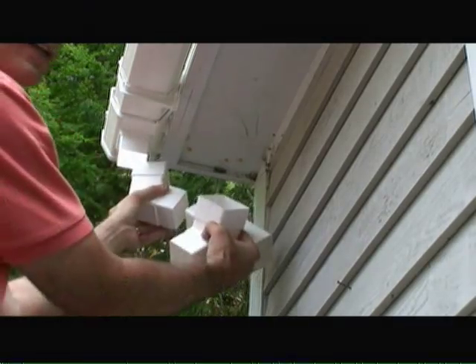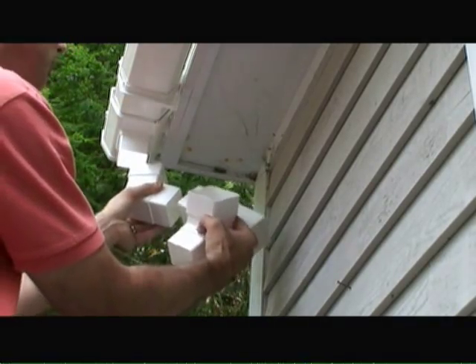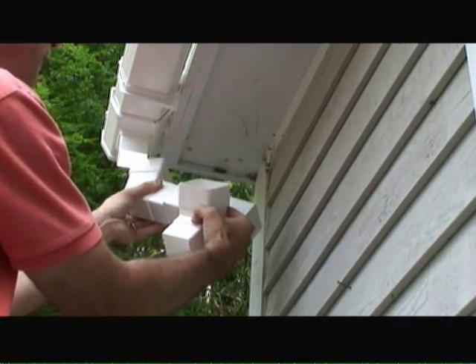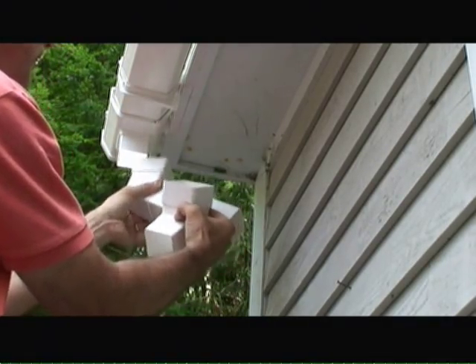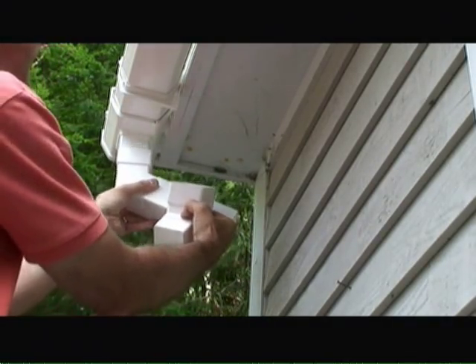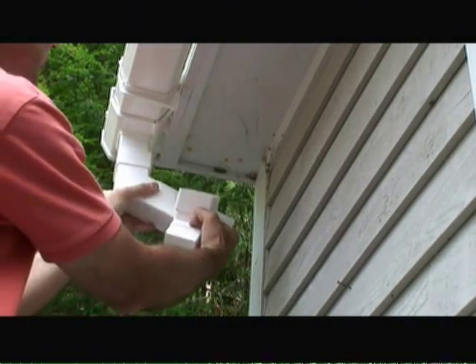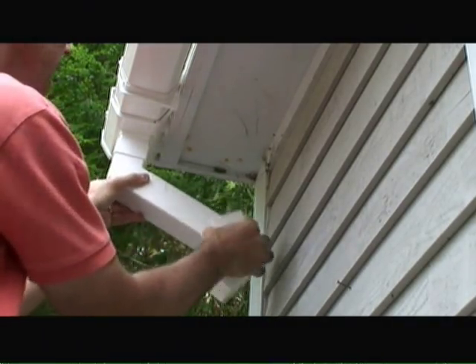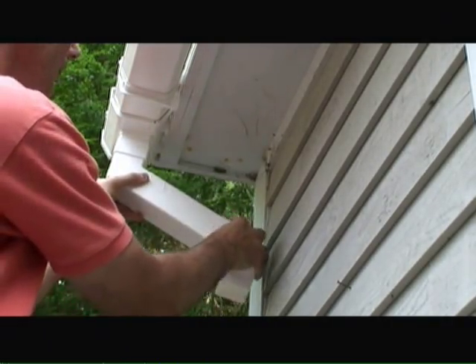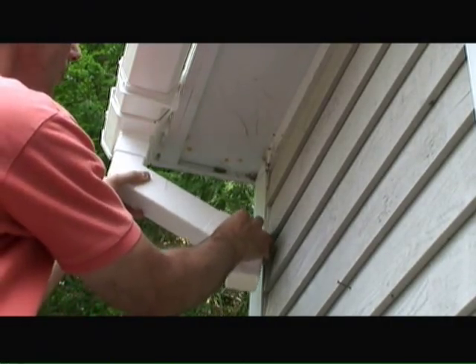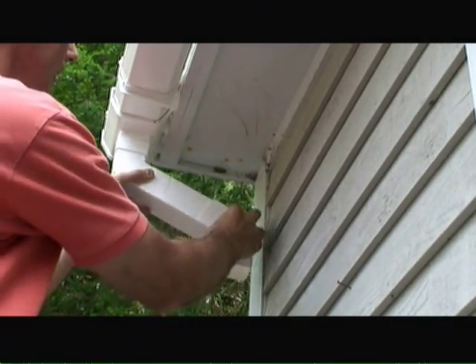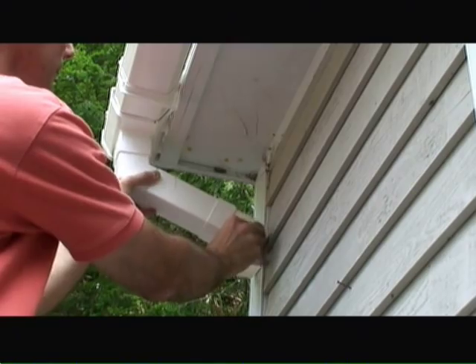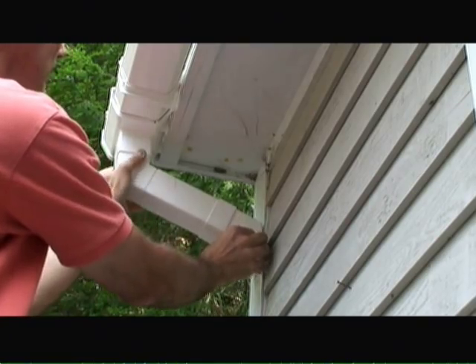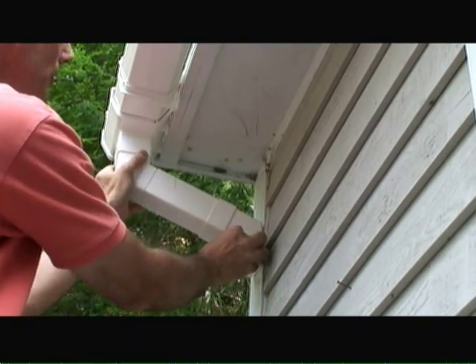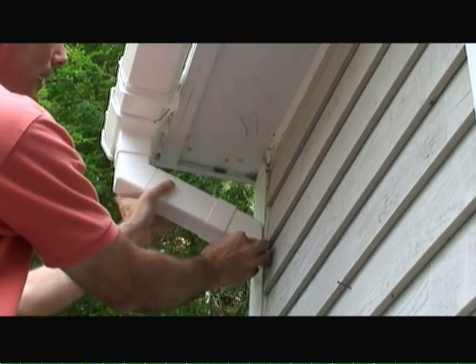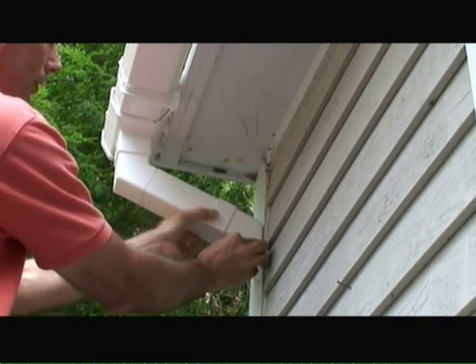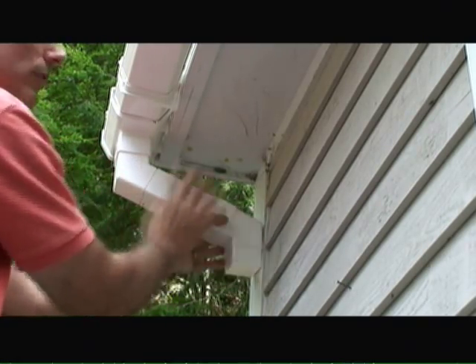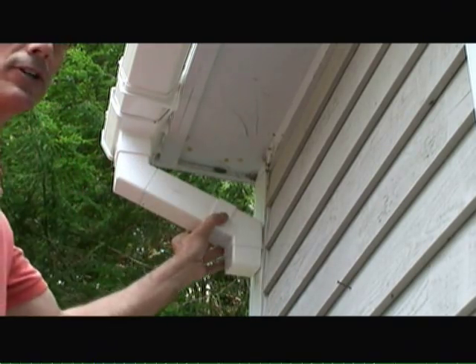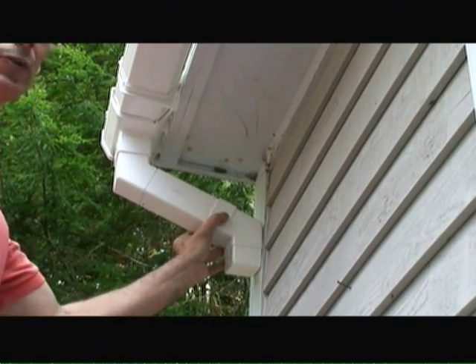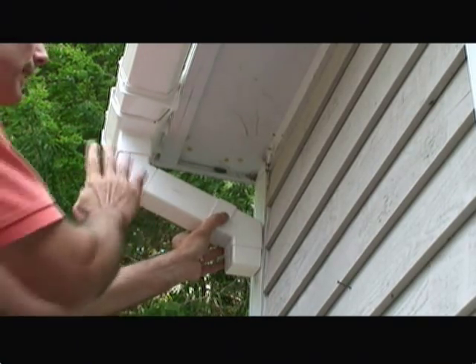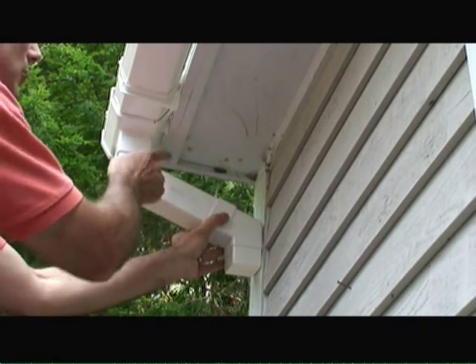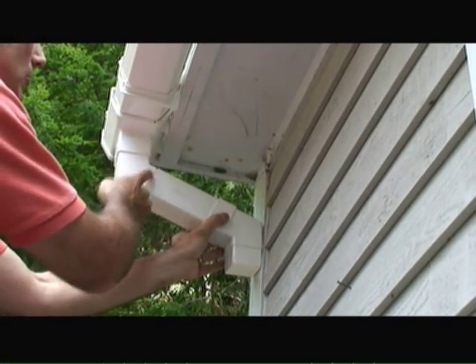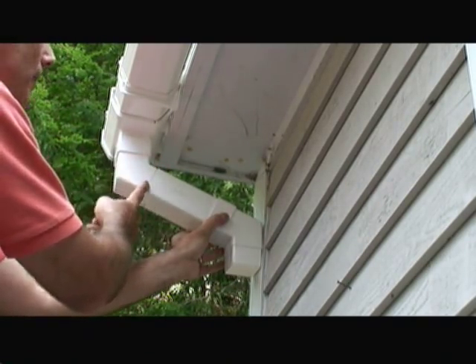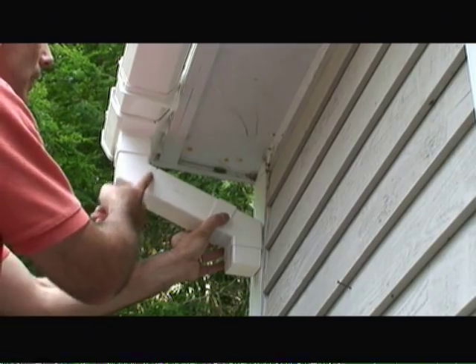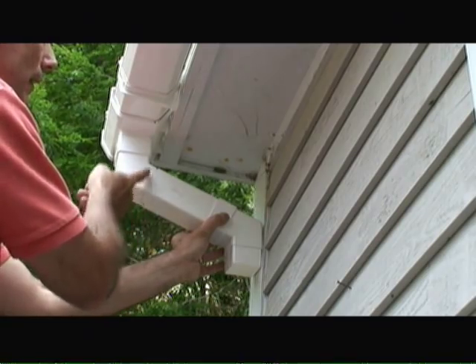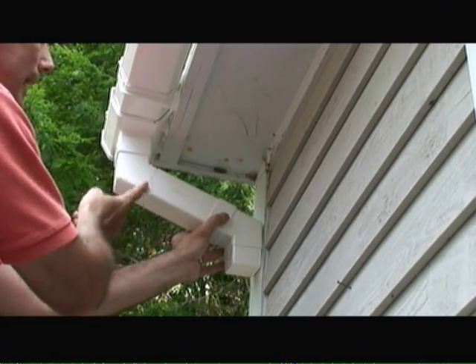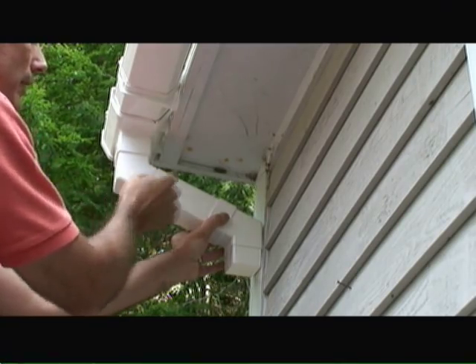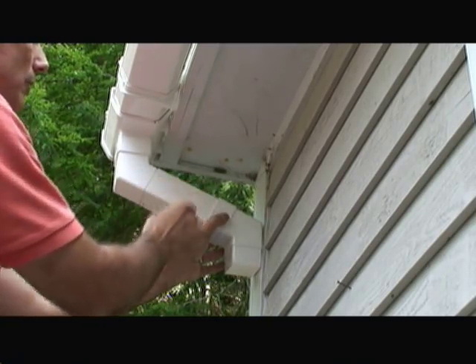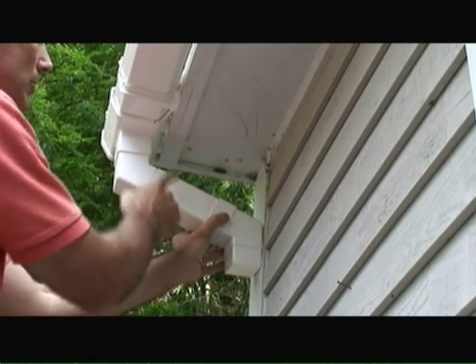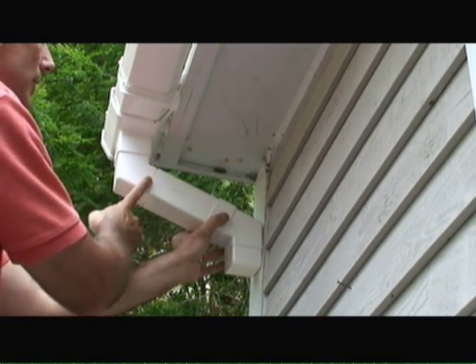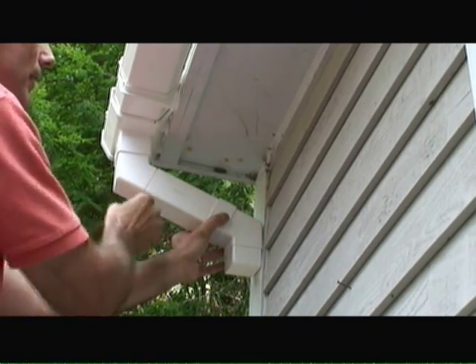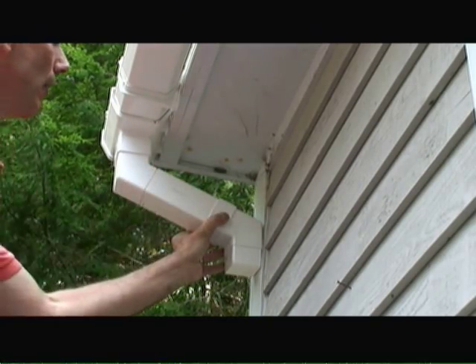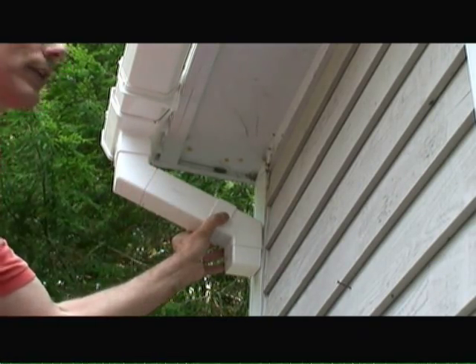Now I'm just dry fitting the elbow pieces together with the straight downspout portion, and it looks like it's all set. Next I'm going to take some silicone caulk and apply a seal around all of these joints.